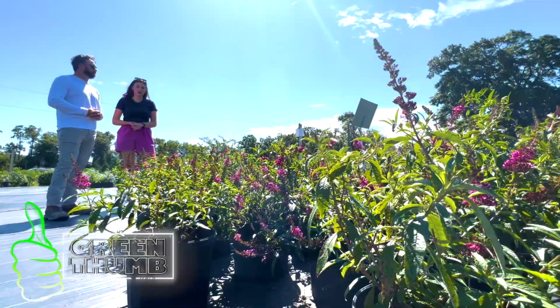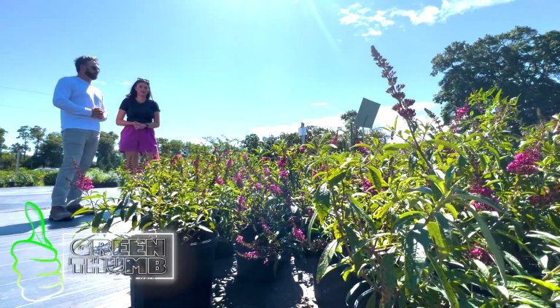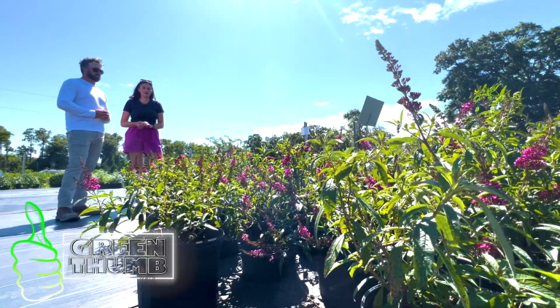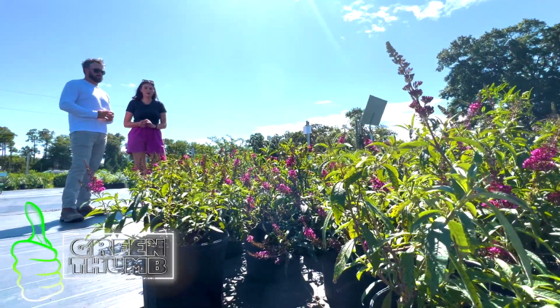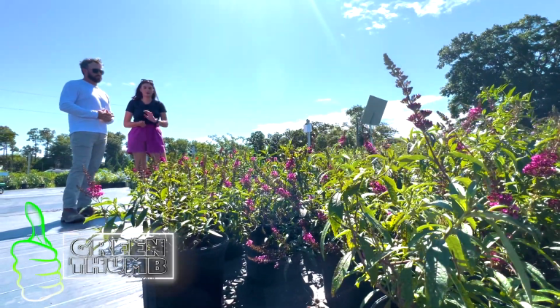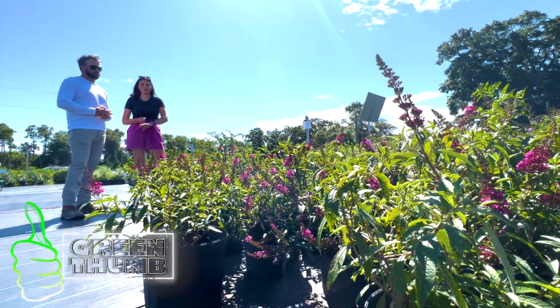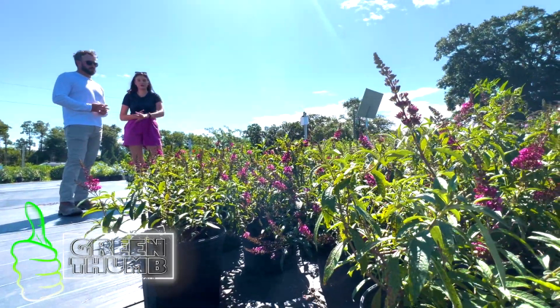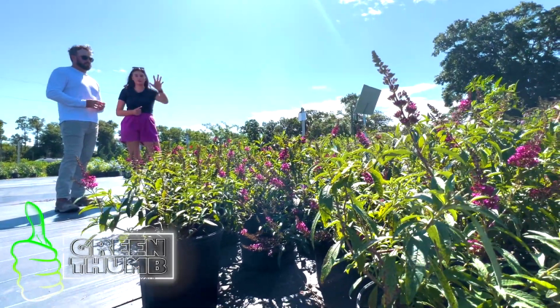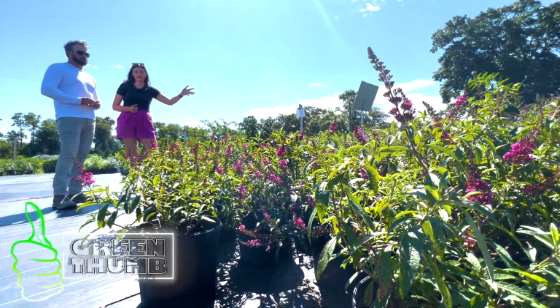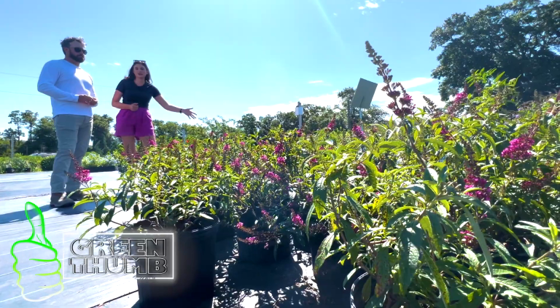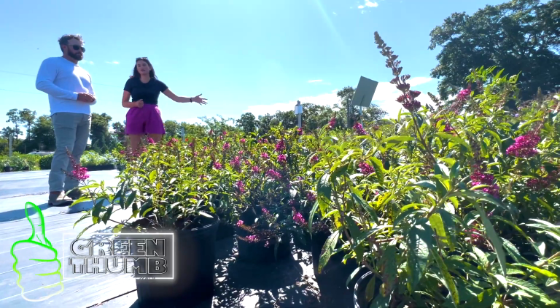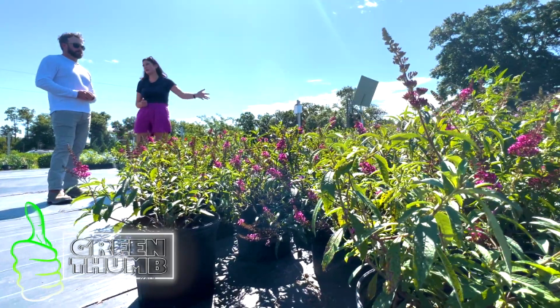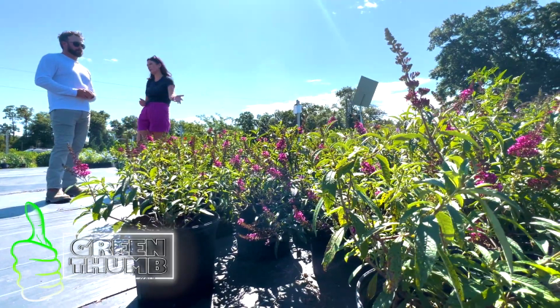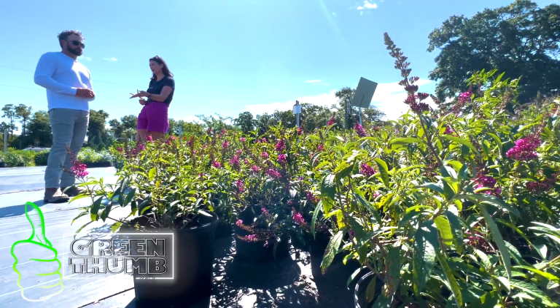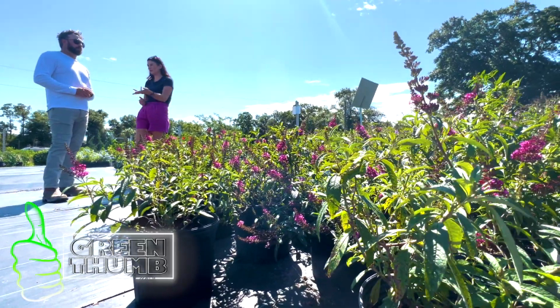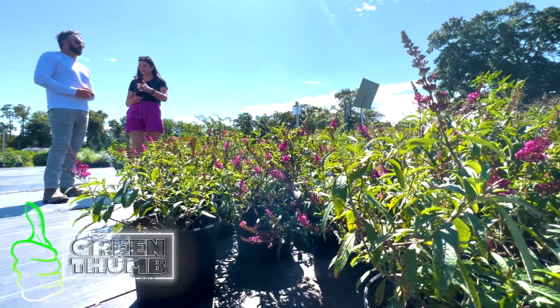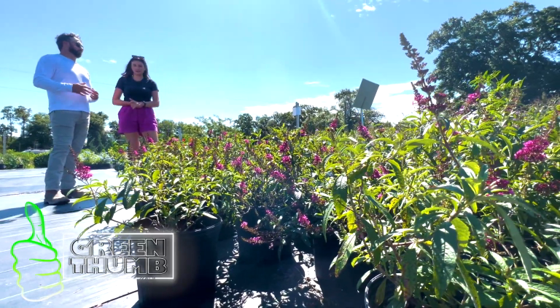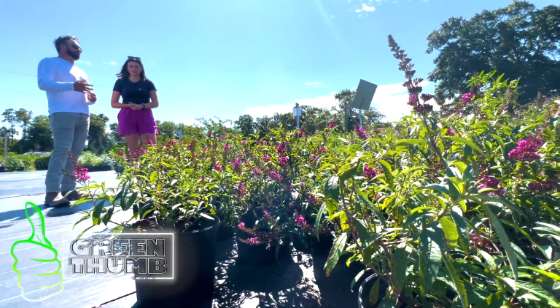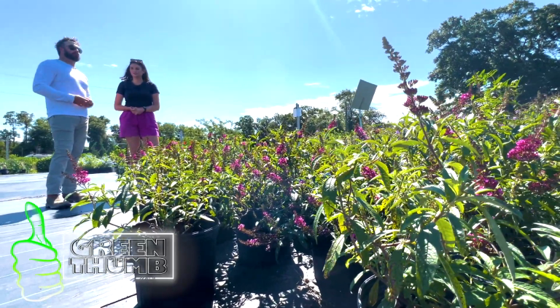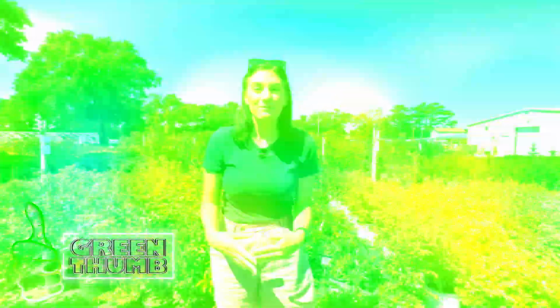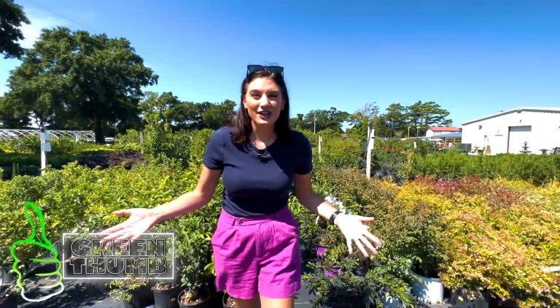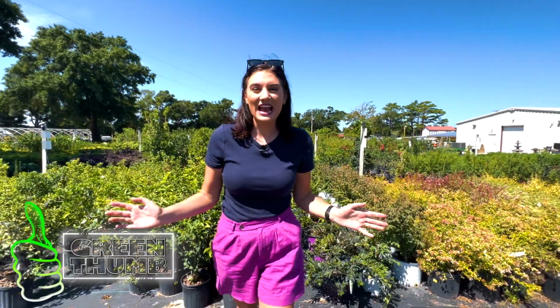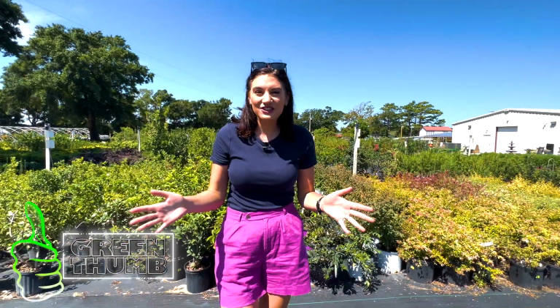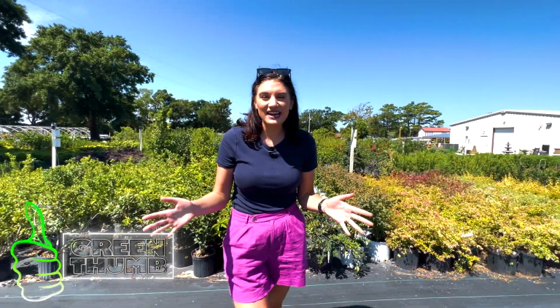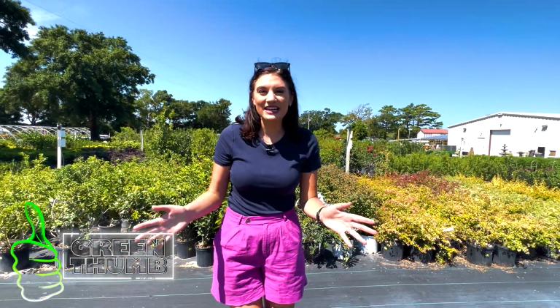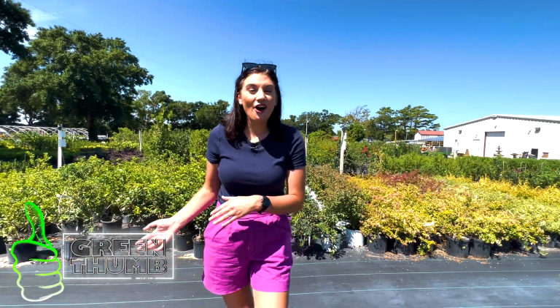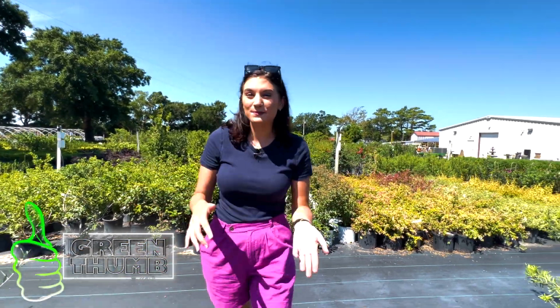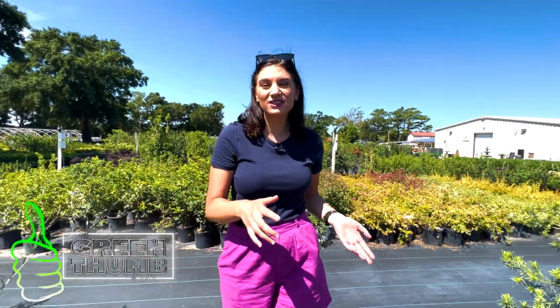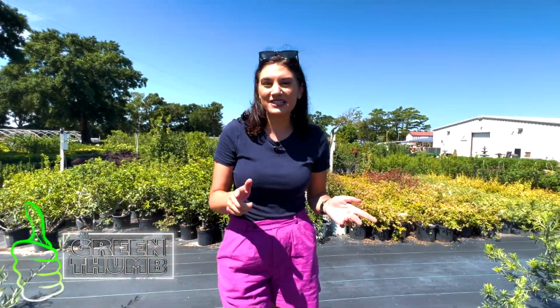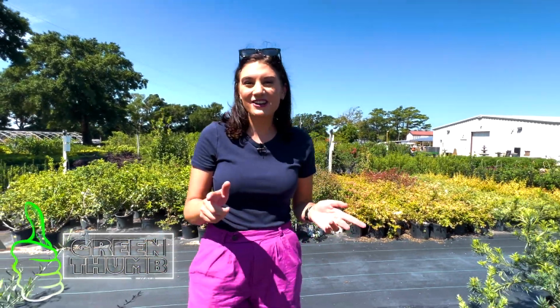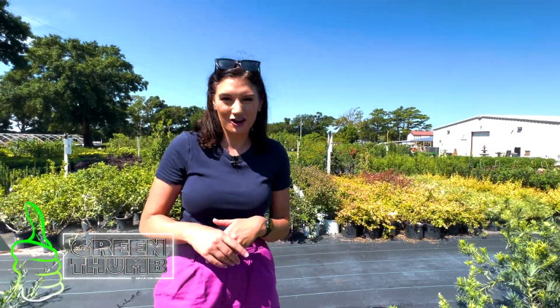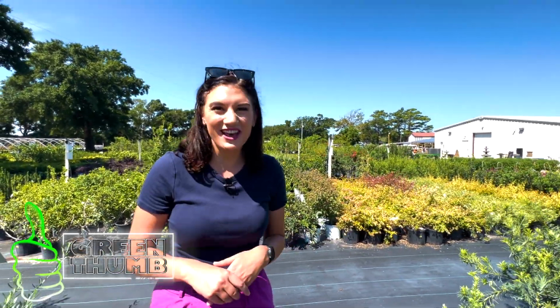For the fall, would you say butterfly bushes are better suited for planting in springtime so that they fully bloom by the time fall arrives, if you want more longevity out of them? Yeah. Make sure to come back every Tuesday as we dig into all the tips and tricks for planting and gardening on Green Thumb.